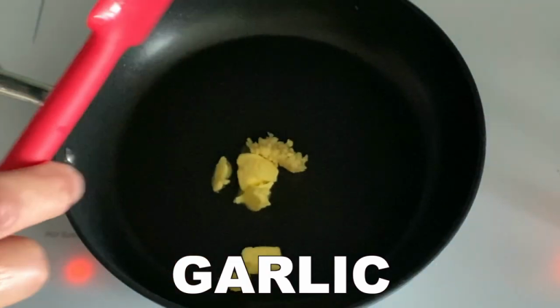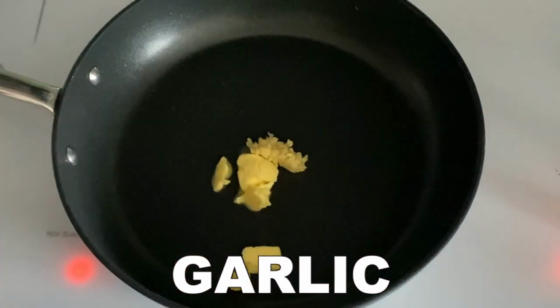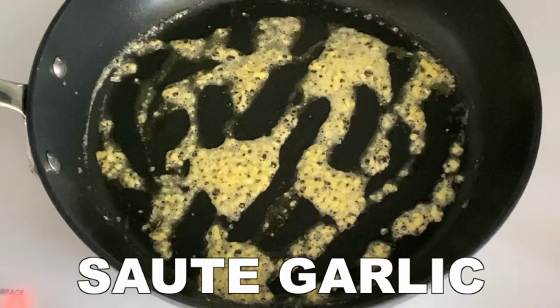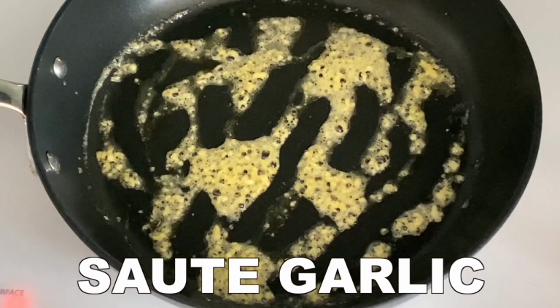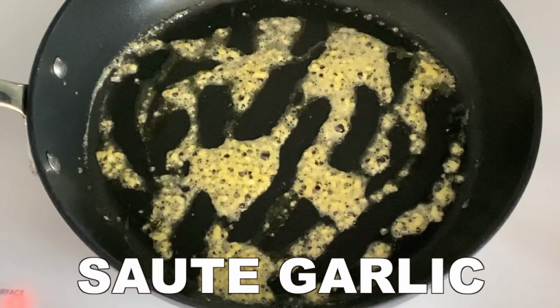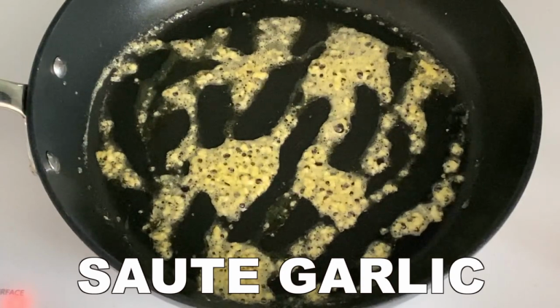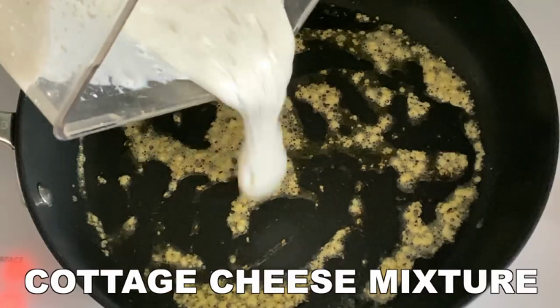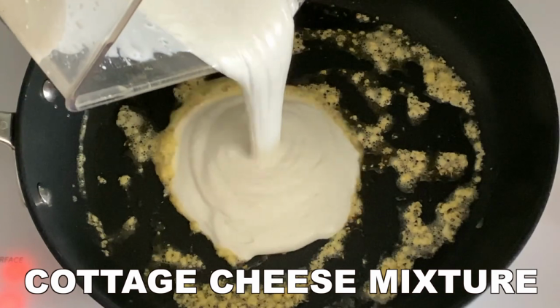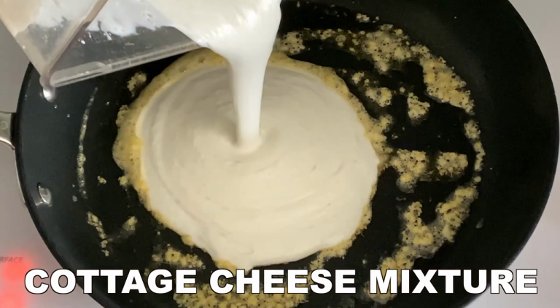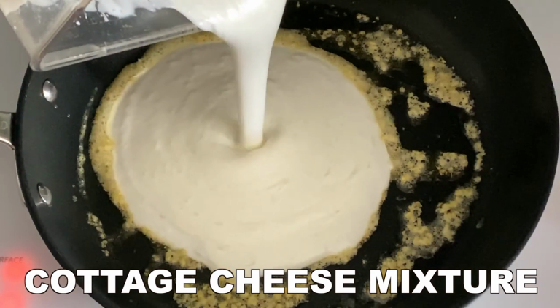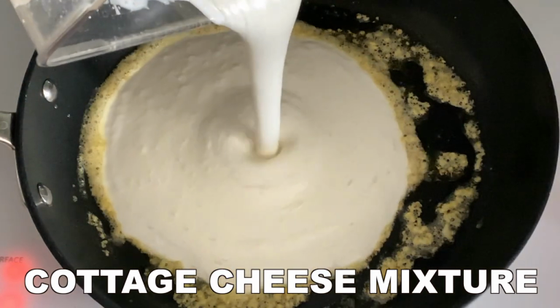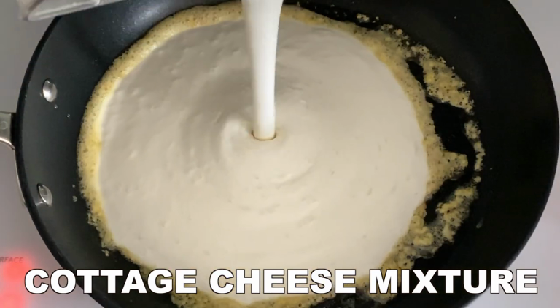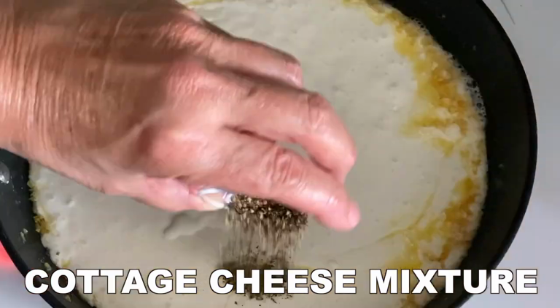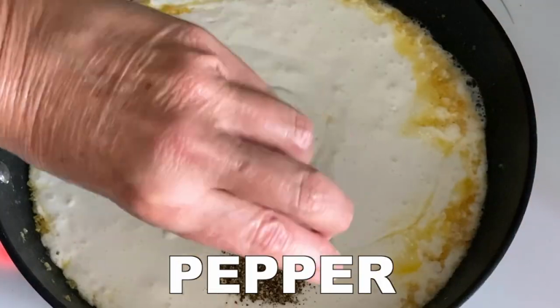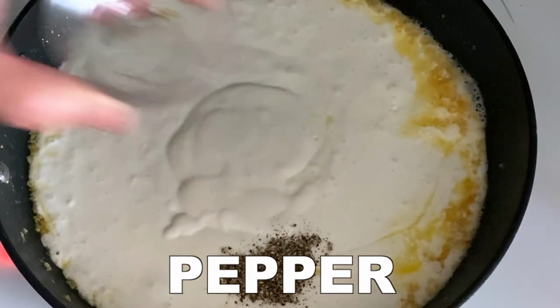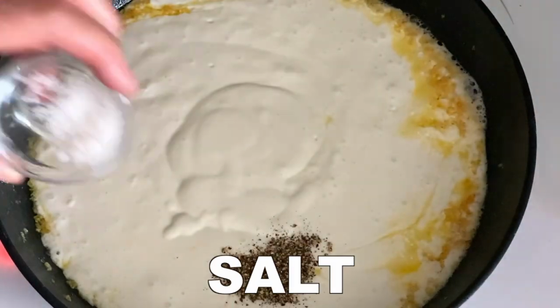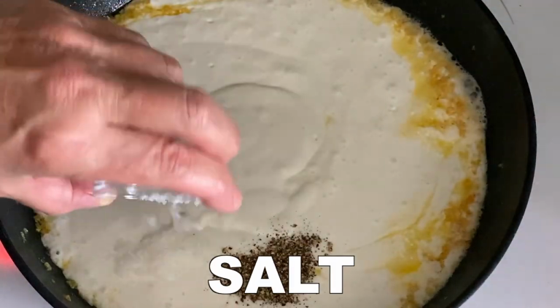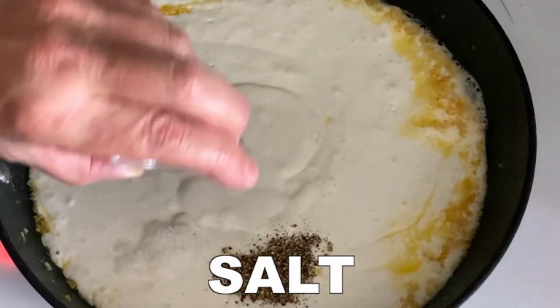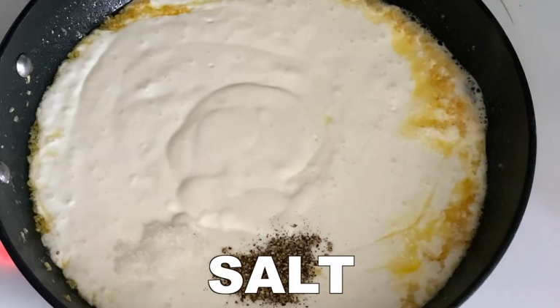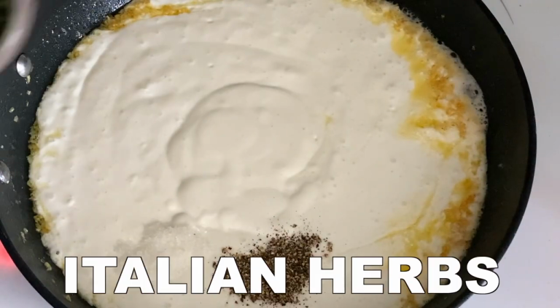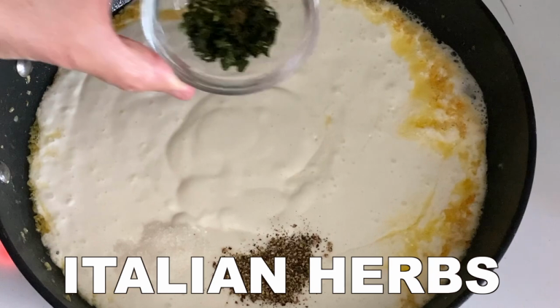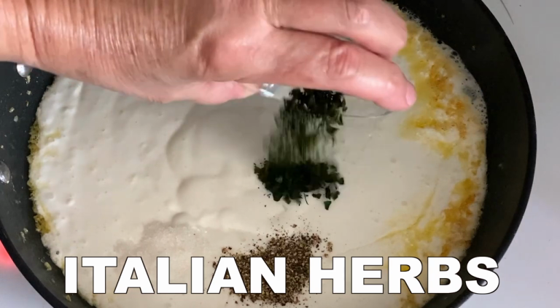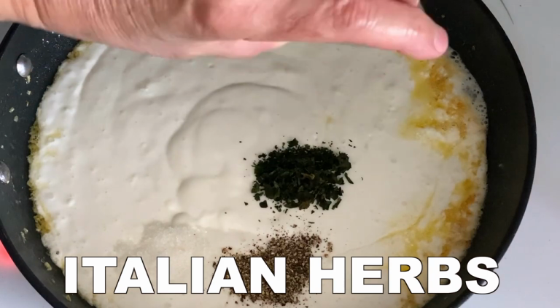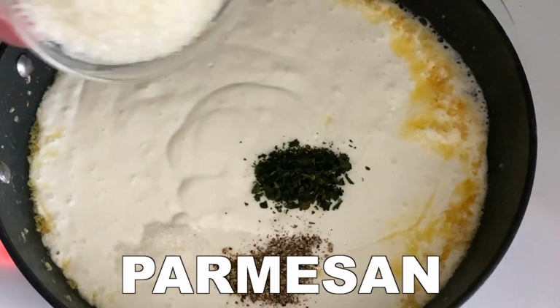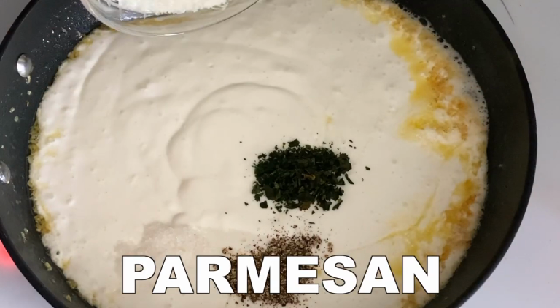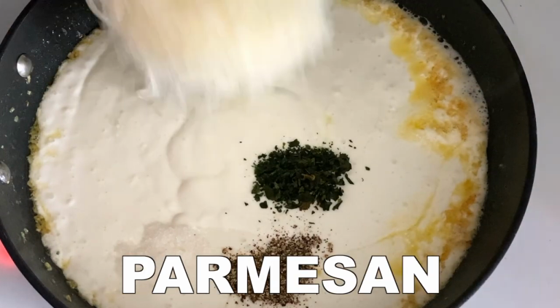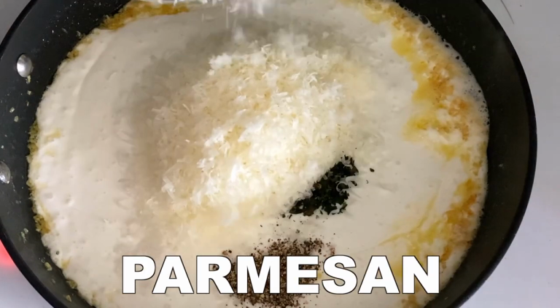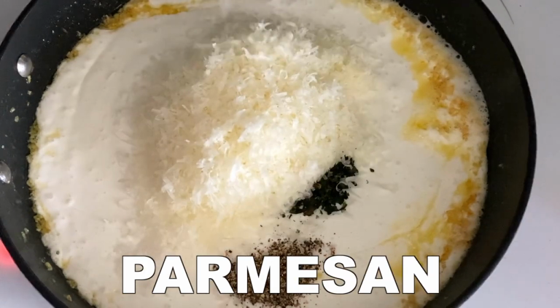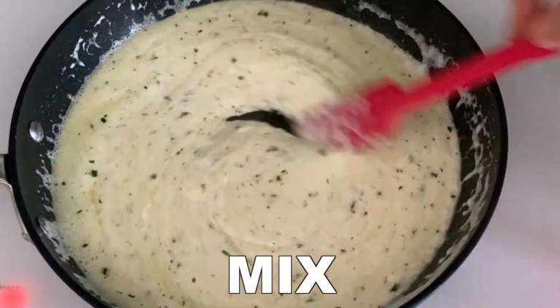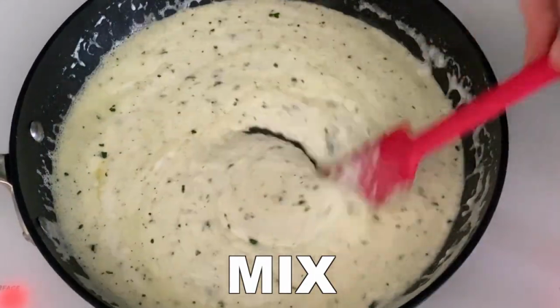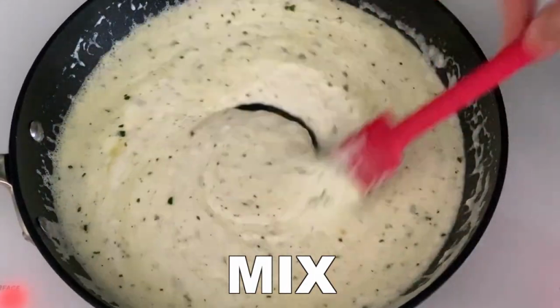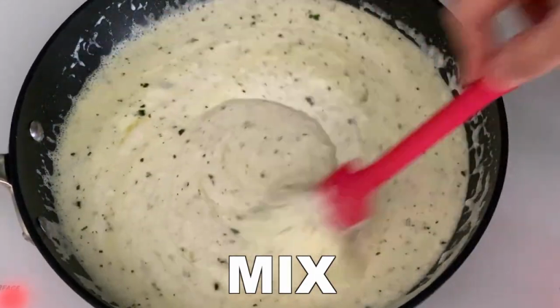You're going to take your butter and your garlic and sauté it. Next, you're going to take your whipped cottage cheese and milk mixture, add your spices, Italian herbs, and freshly grated Parmesan cheese.